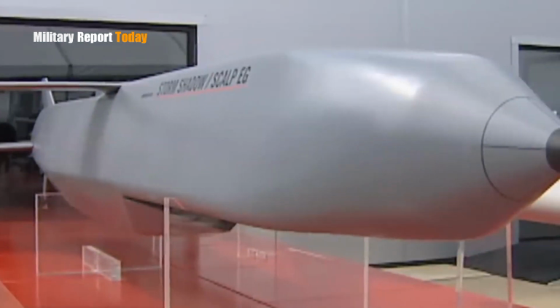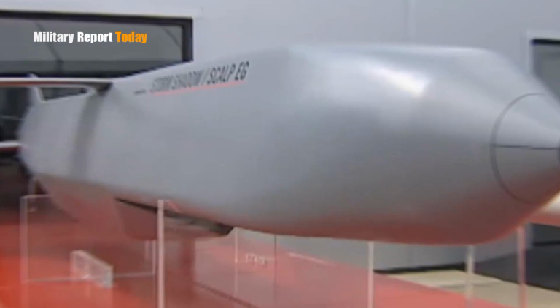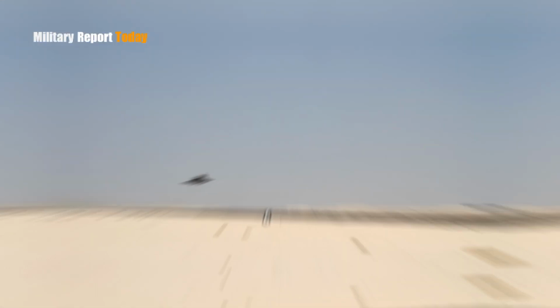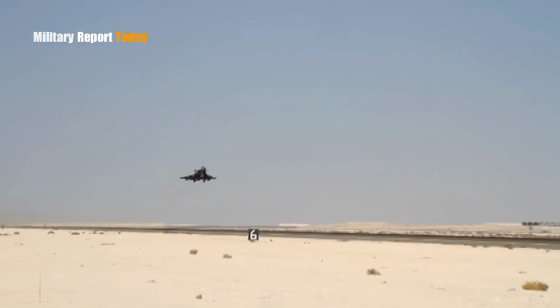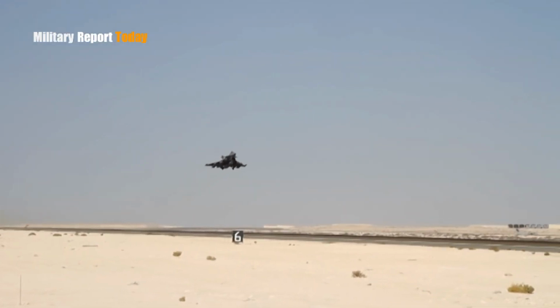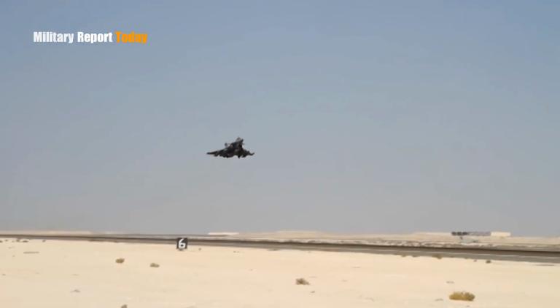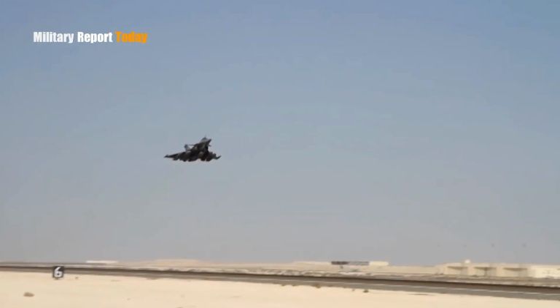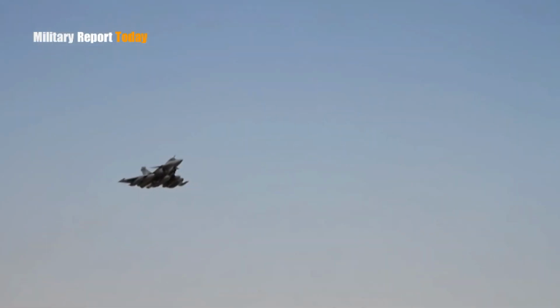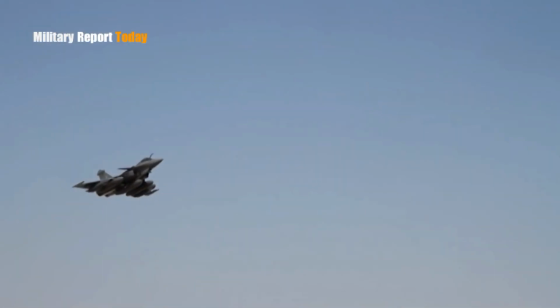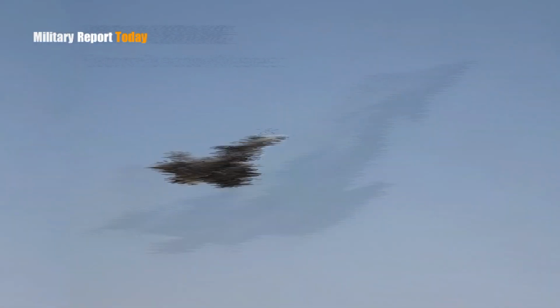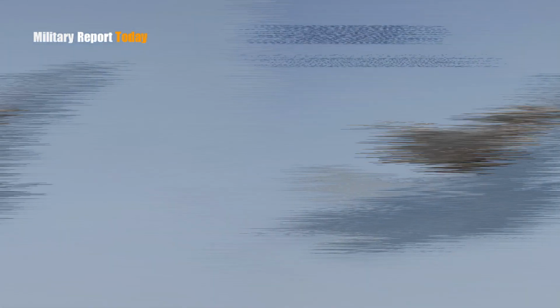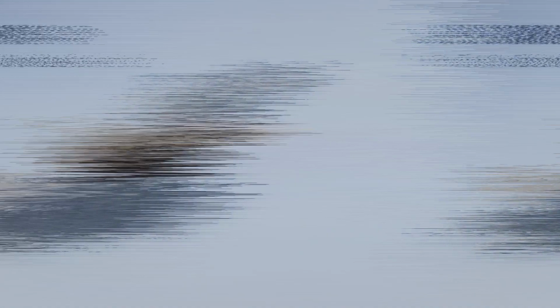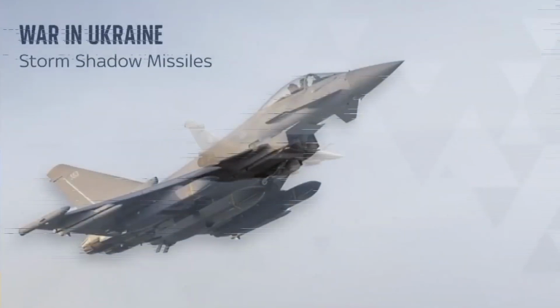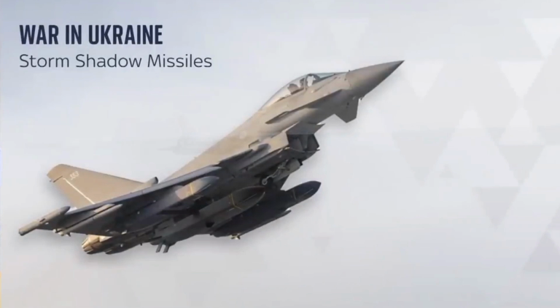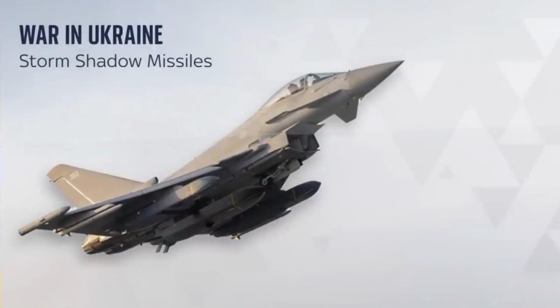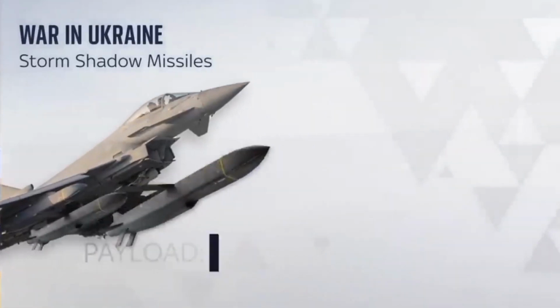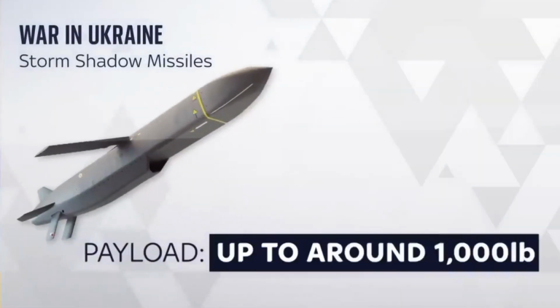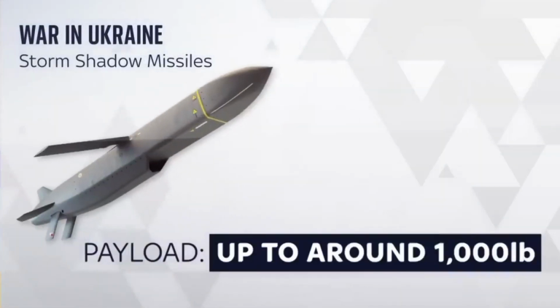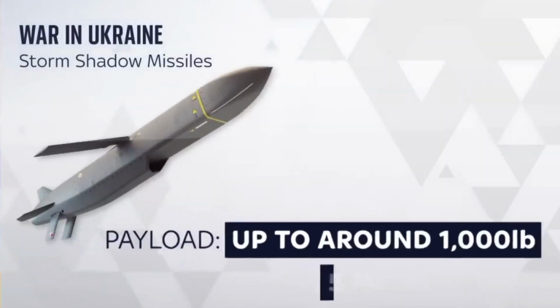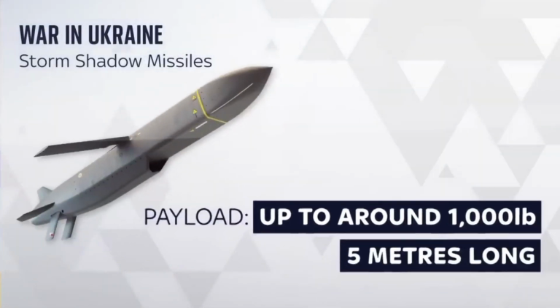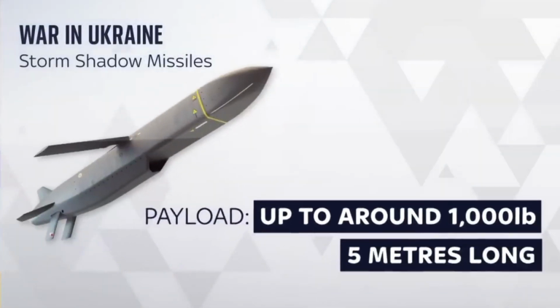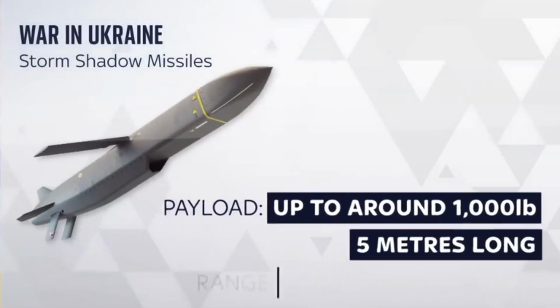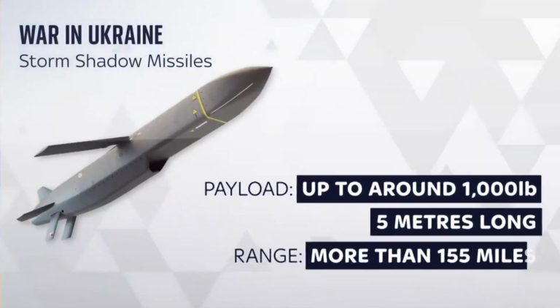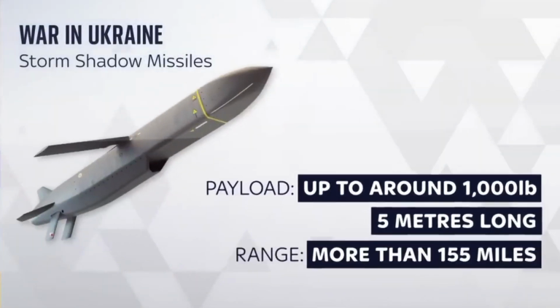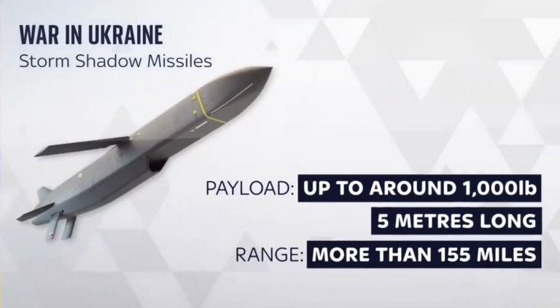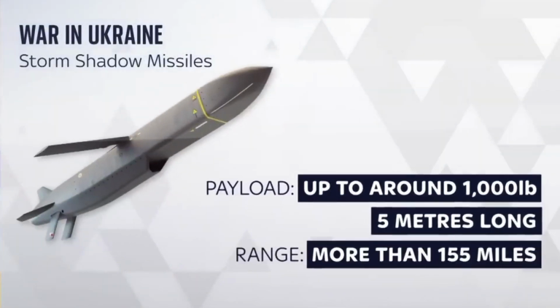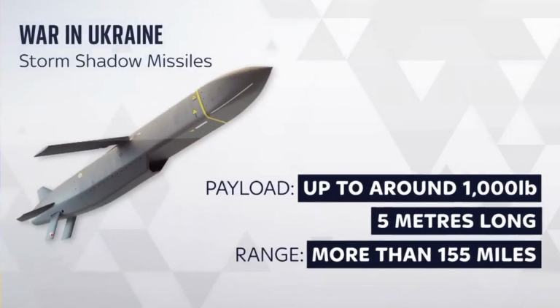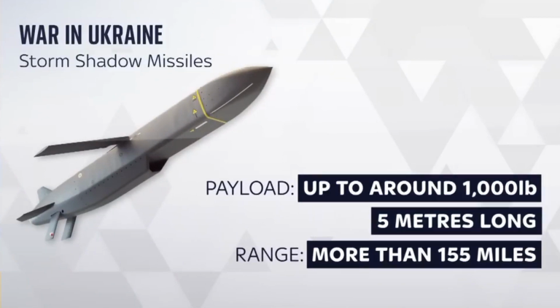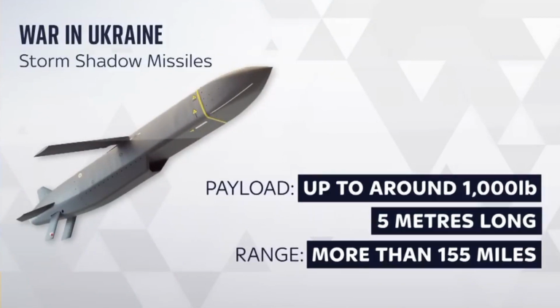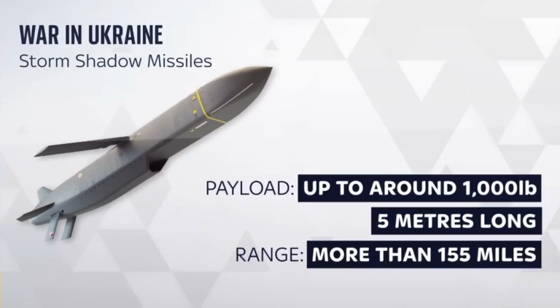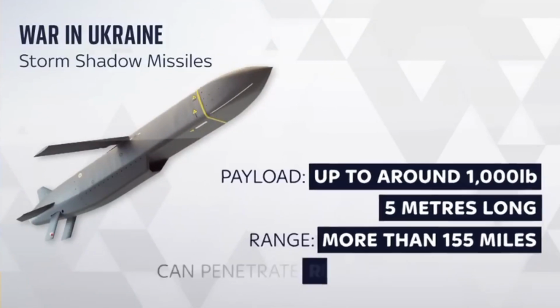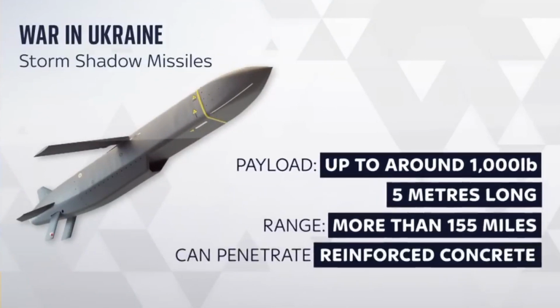Its effective range allows Ukrainian forces to launch precision strikes from a safer distance, which could potentially be bad for enemy air defenses and damaging to their air power.